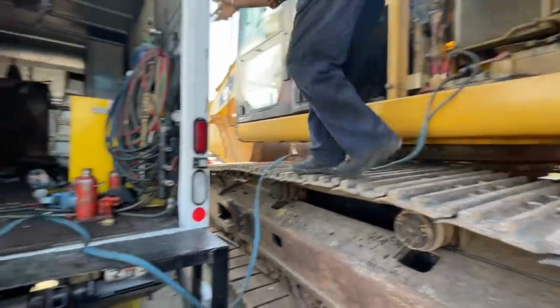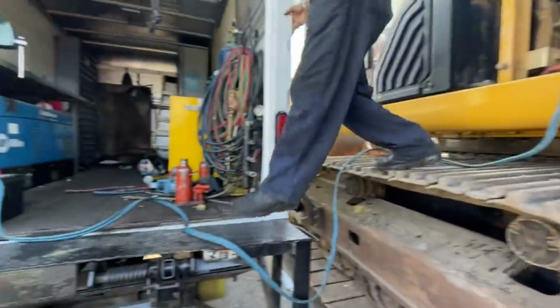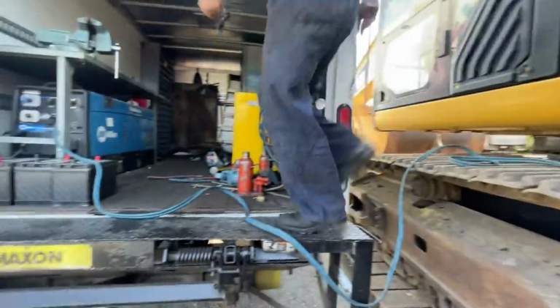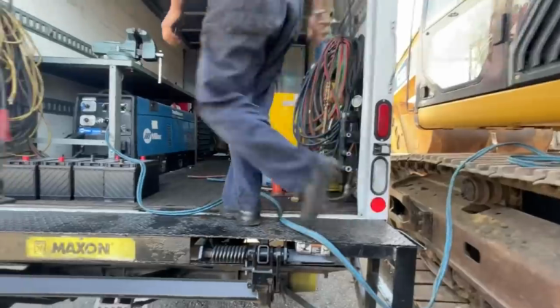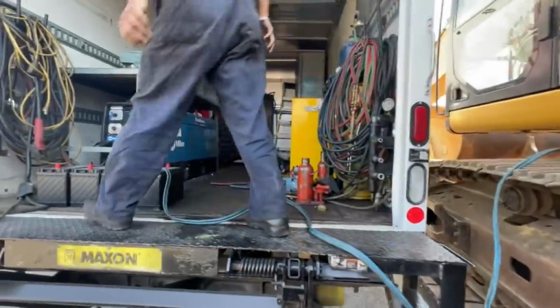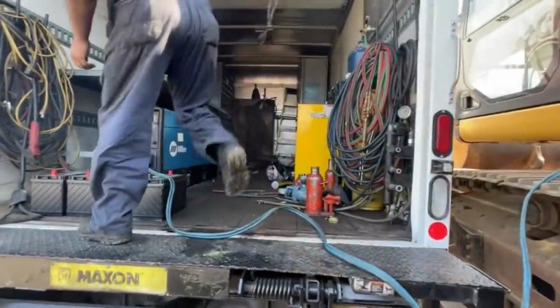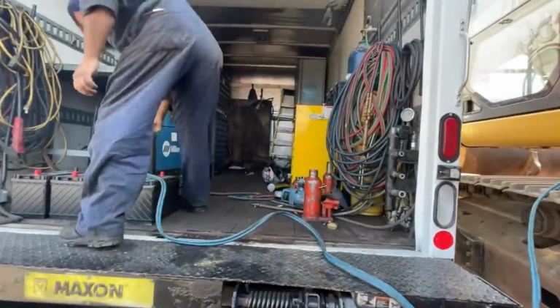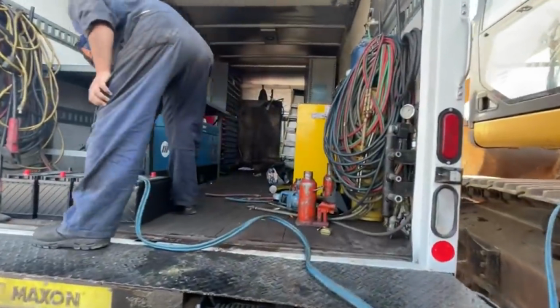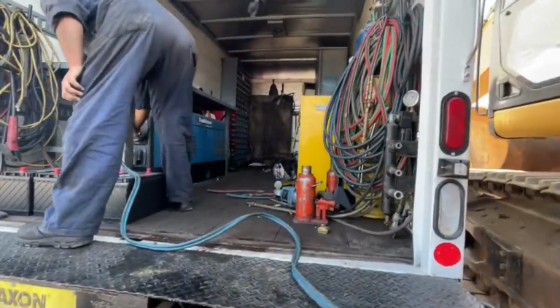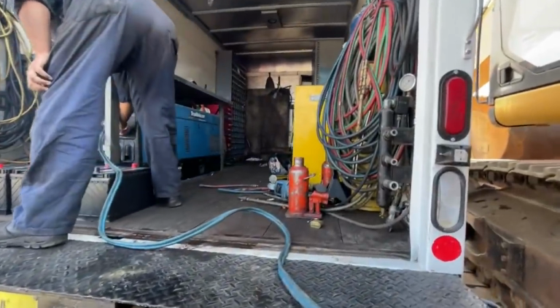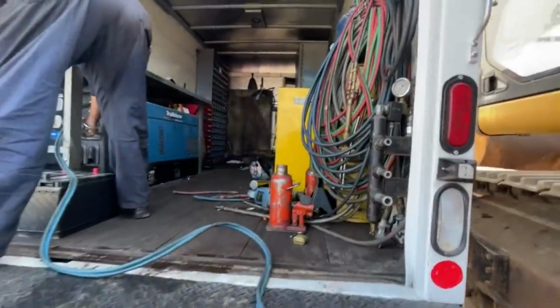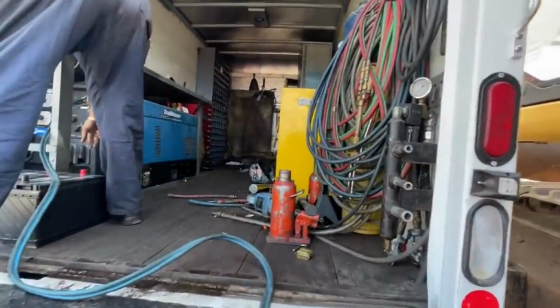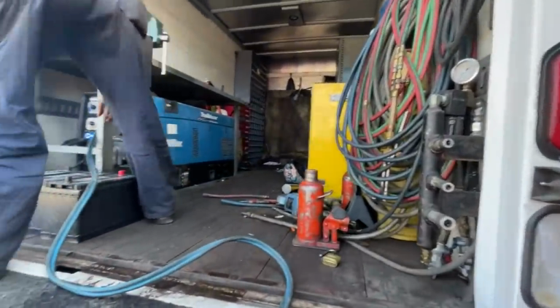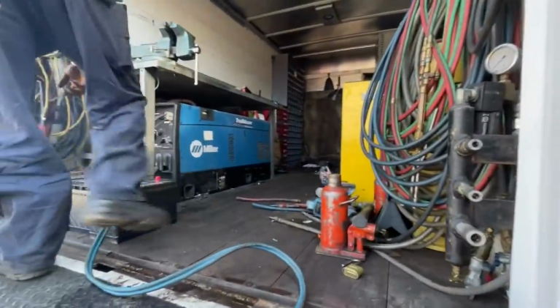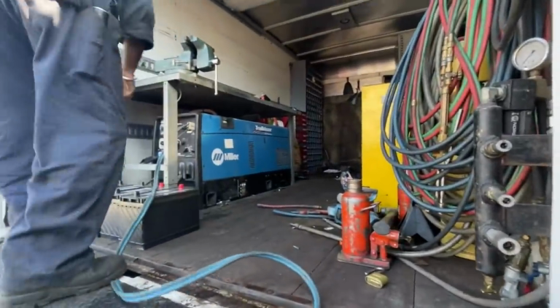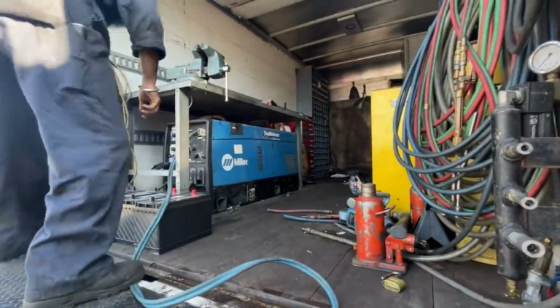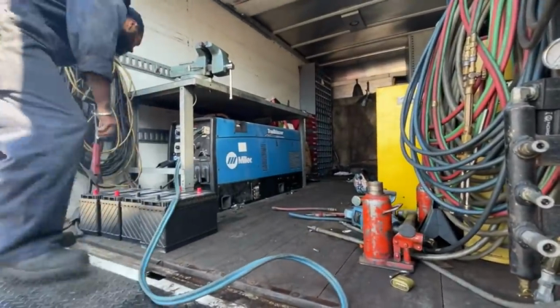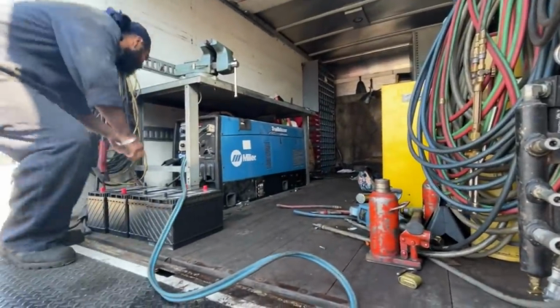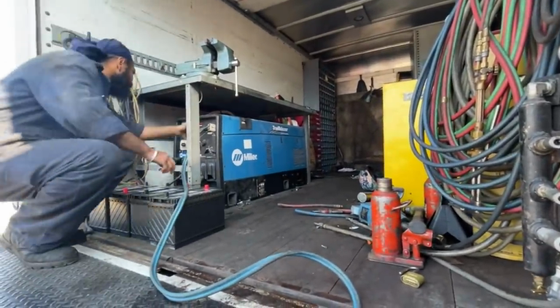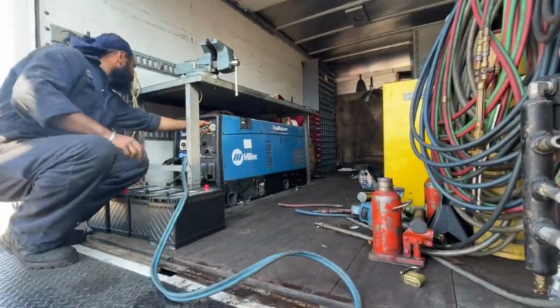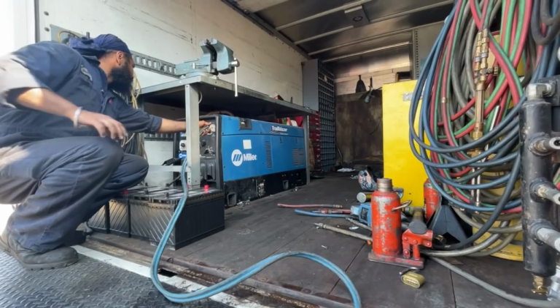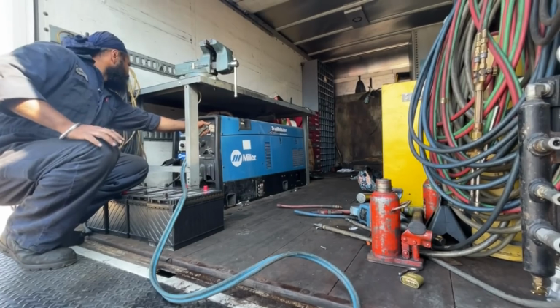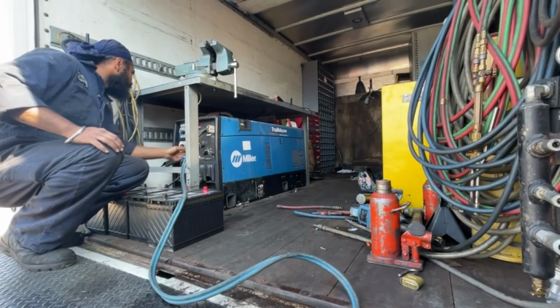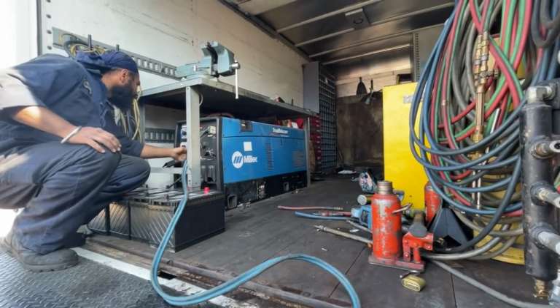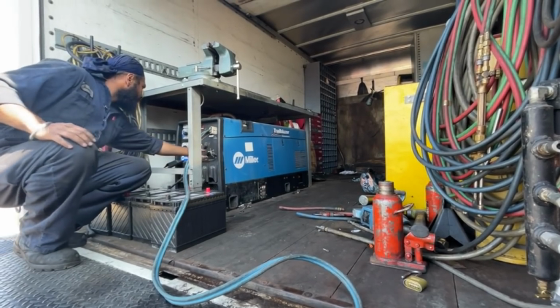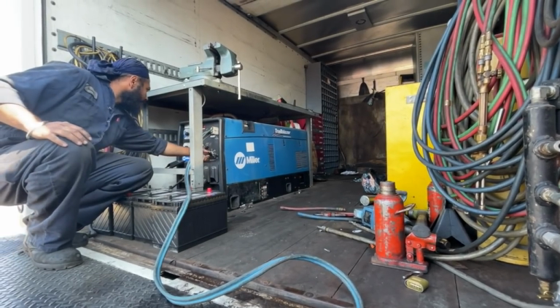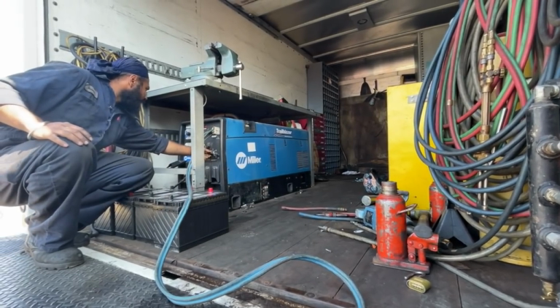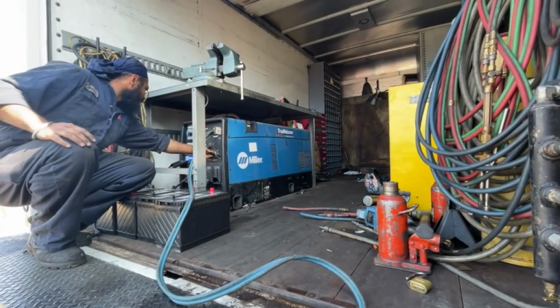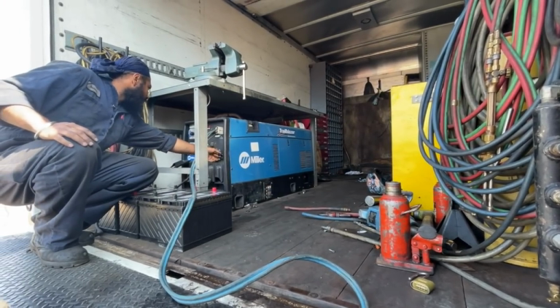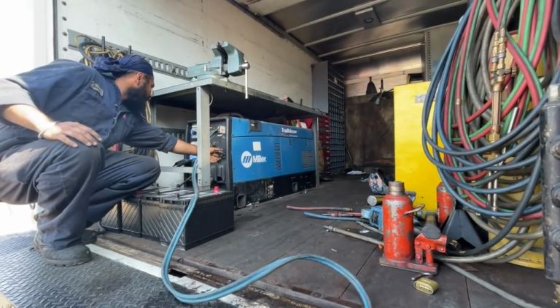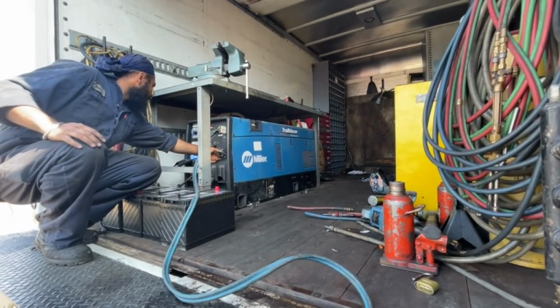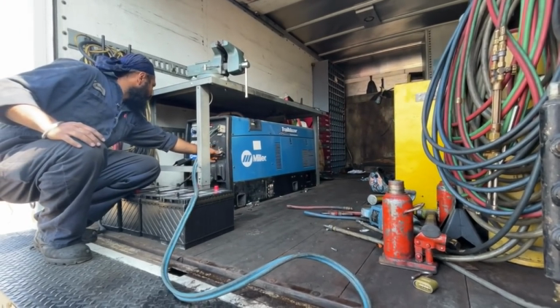Hopefully we're going to be unloading here in a few minutes. This is a Miller Big Blue Trailblazer and it's going to be on DC. That's fixing to get loud.